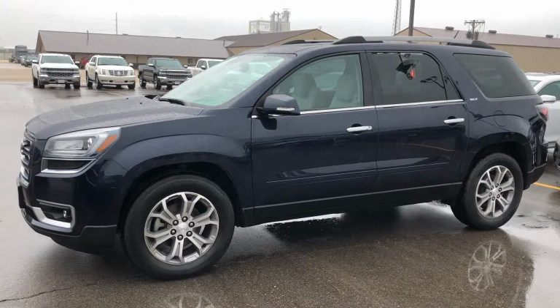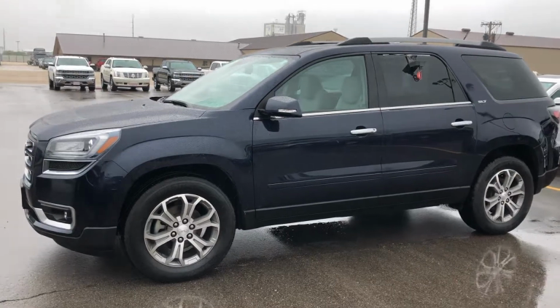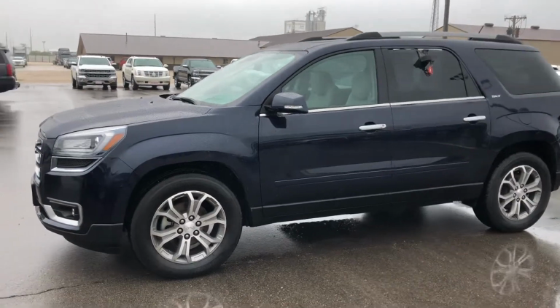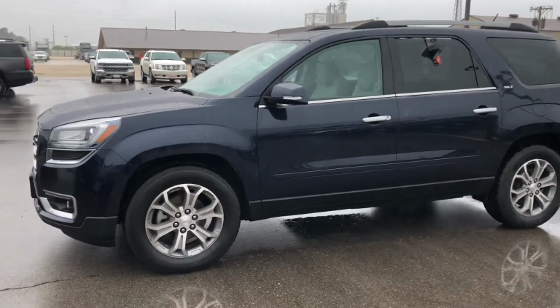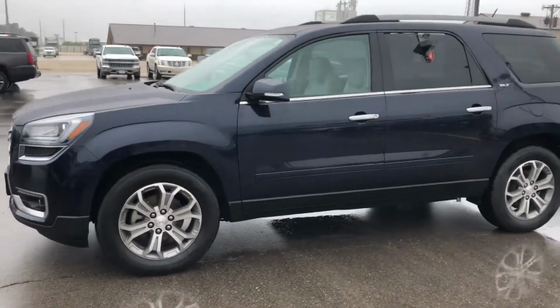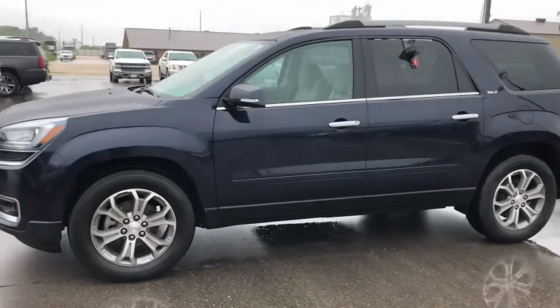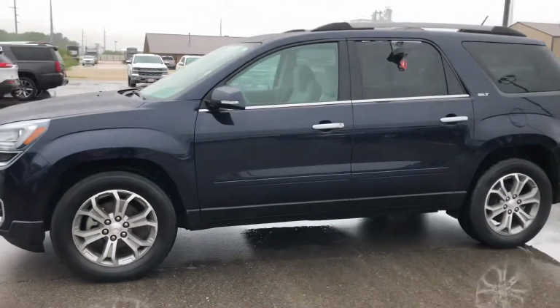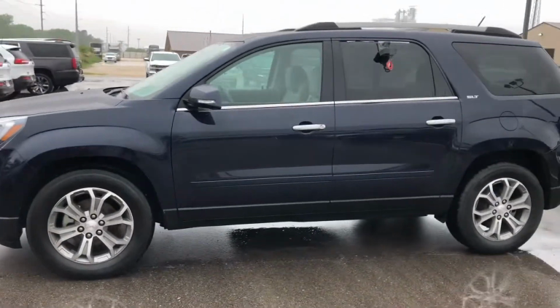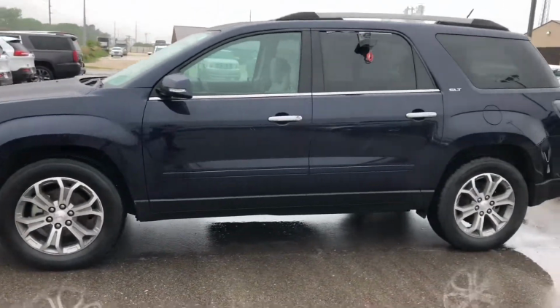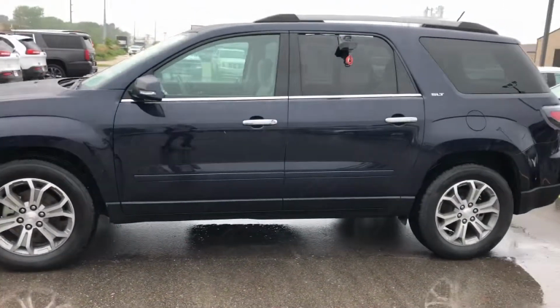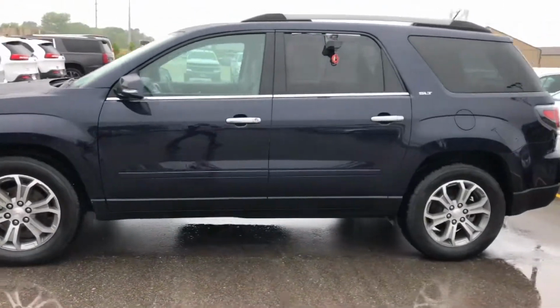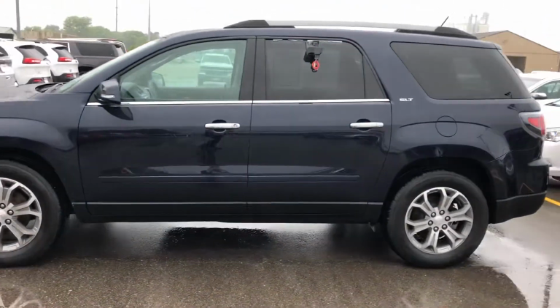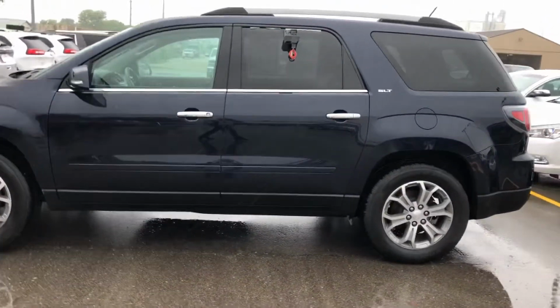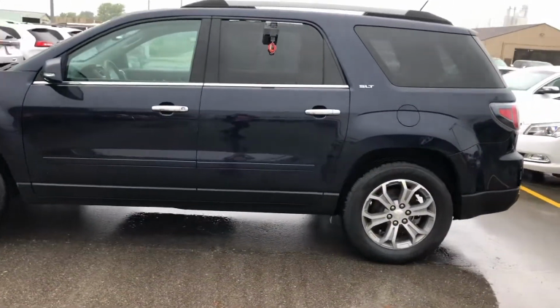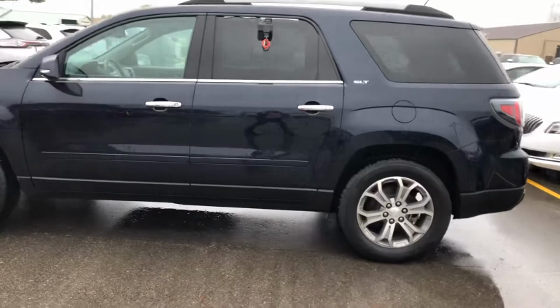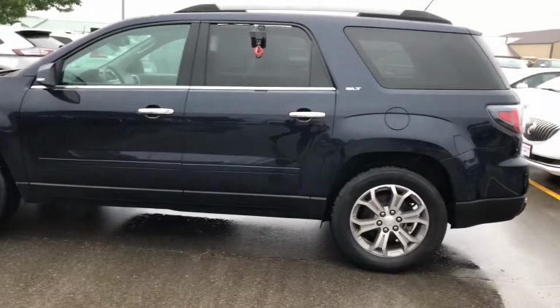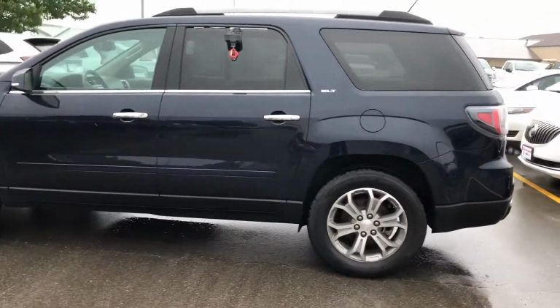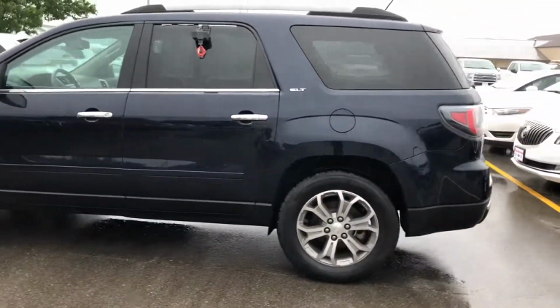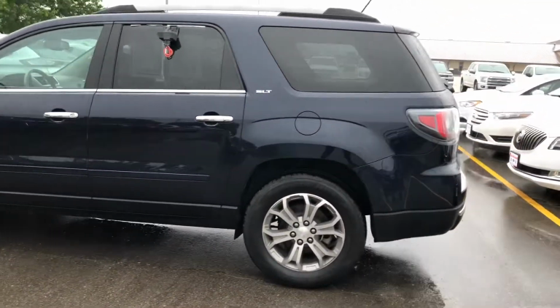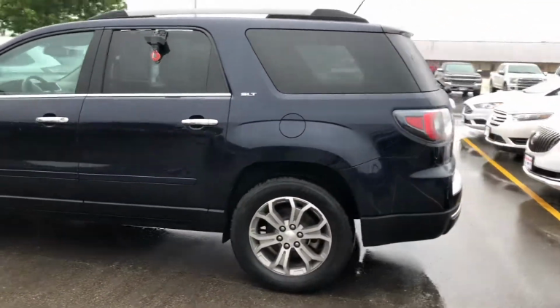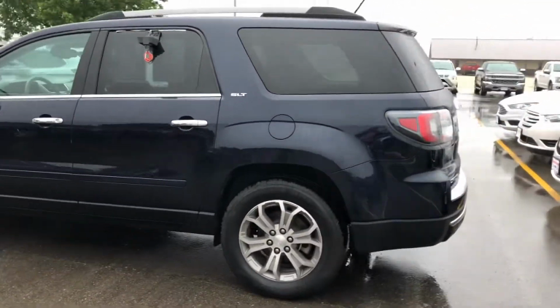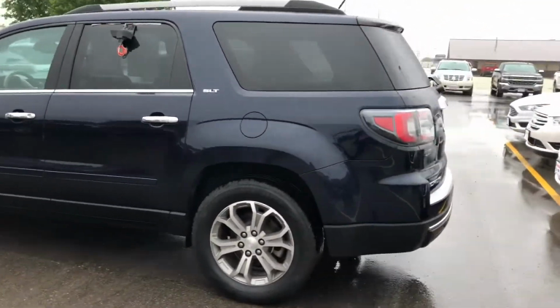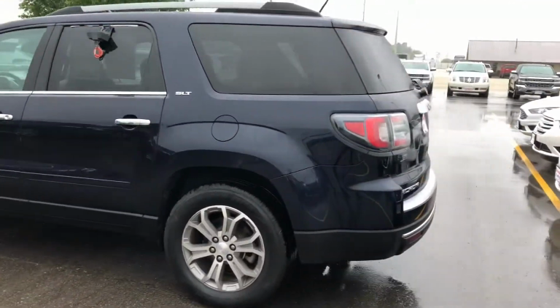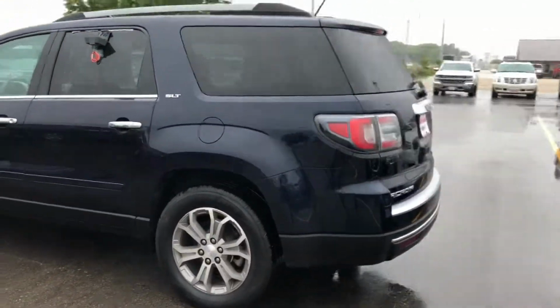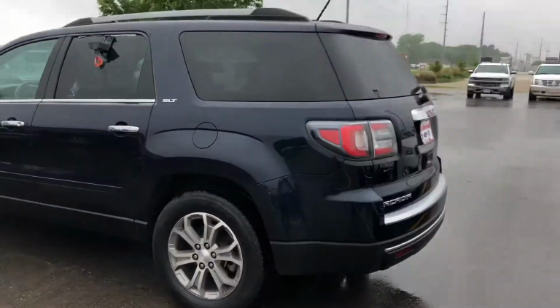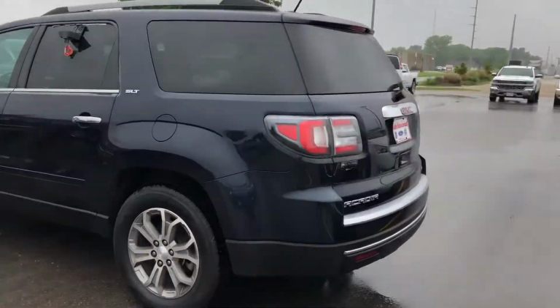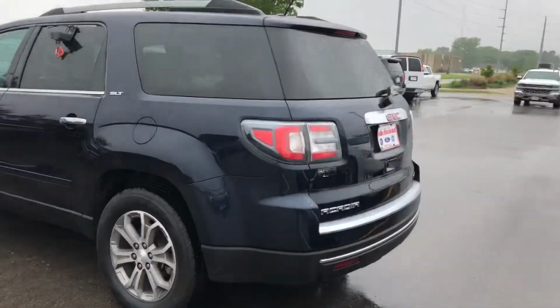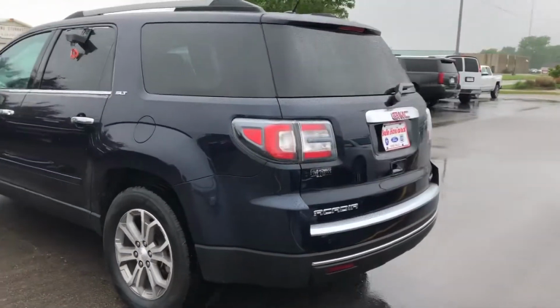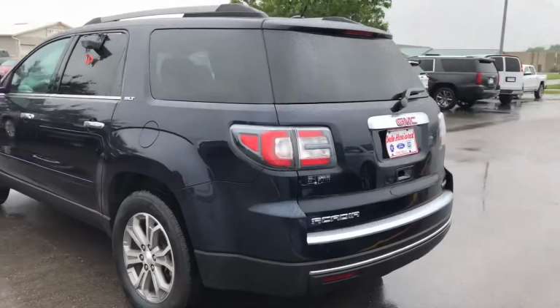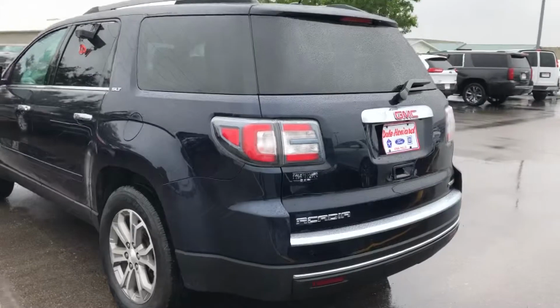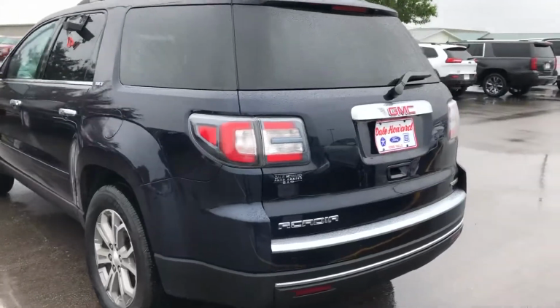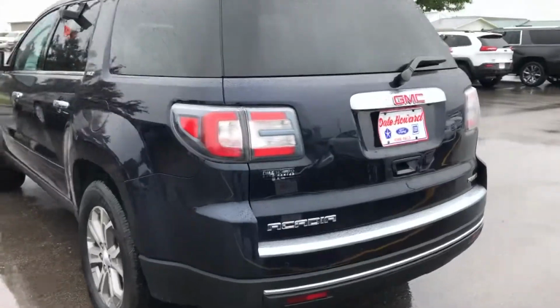Thank you for reaching out to us here at Dale Howard Auto Center on our GMC Acadia SLT in blue. Beautiful vehicle. Wanted to do a quick video walk around for you to see what this vehicle is all about.